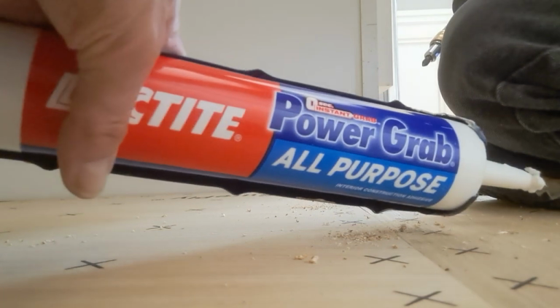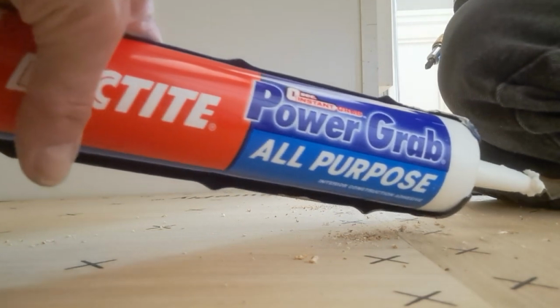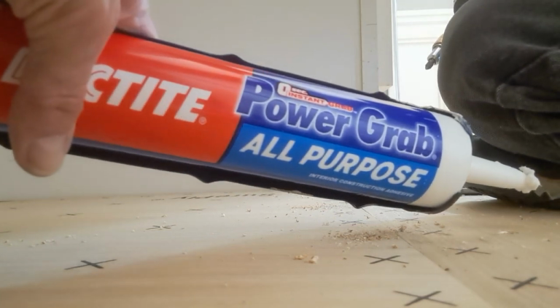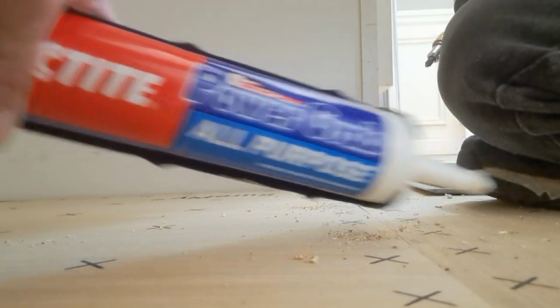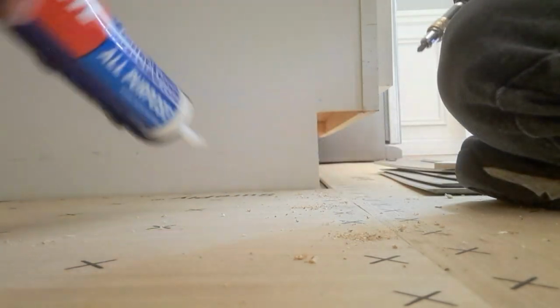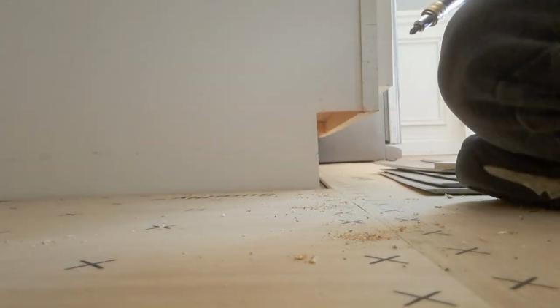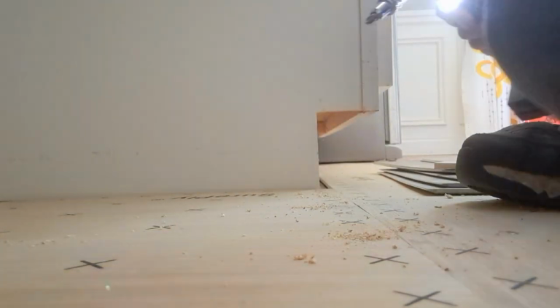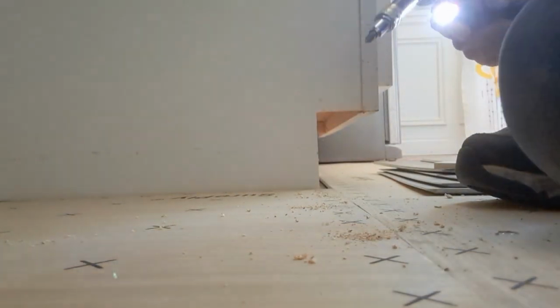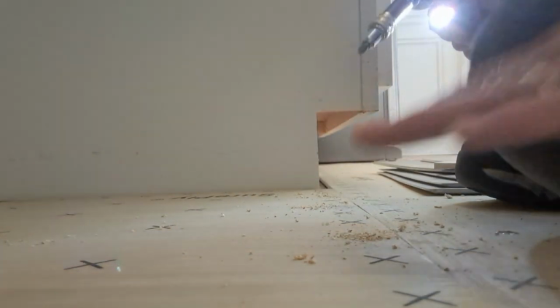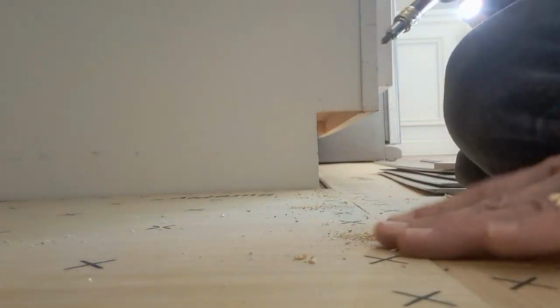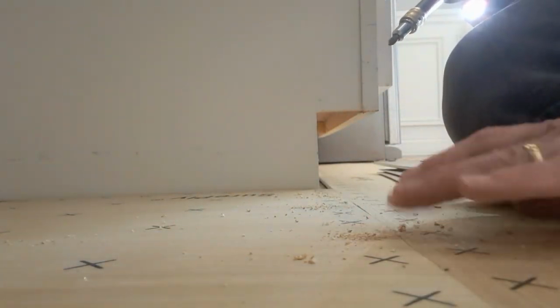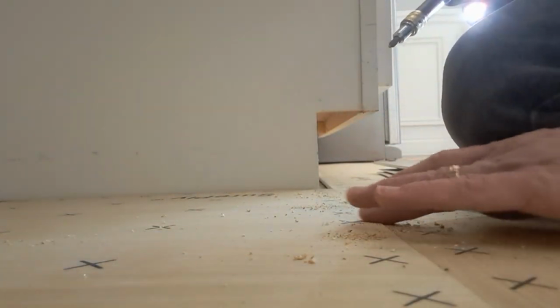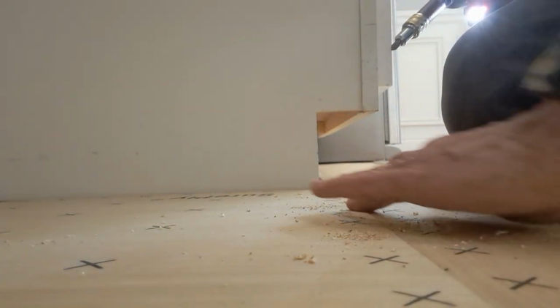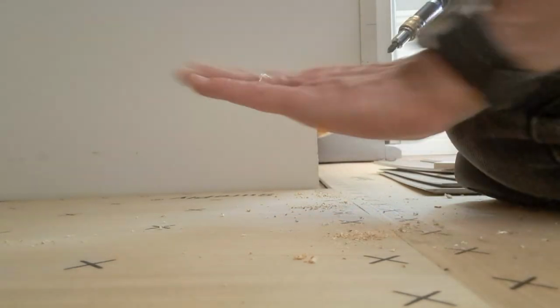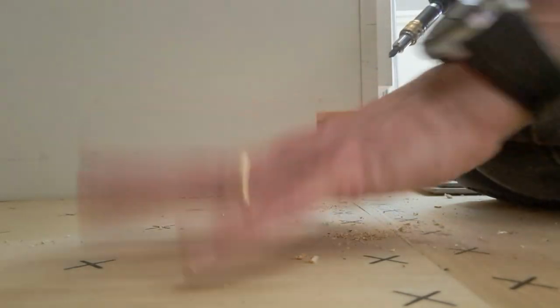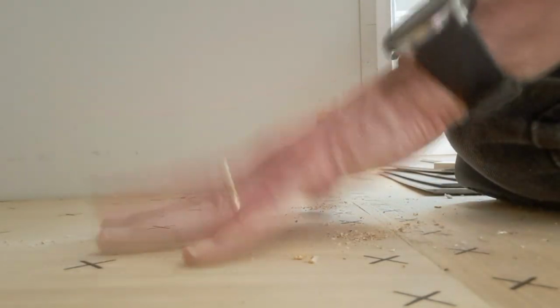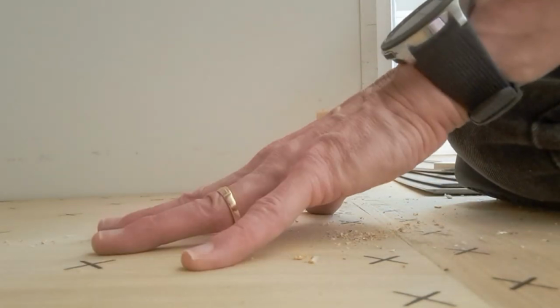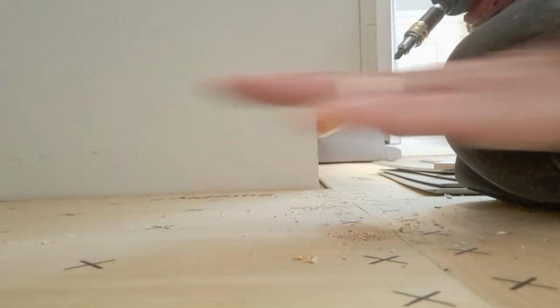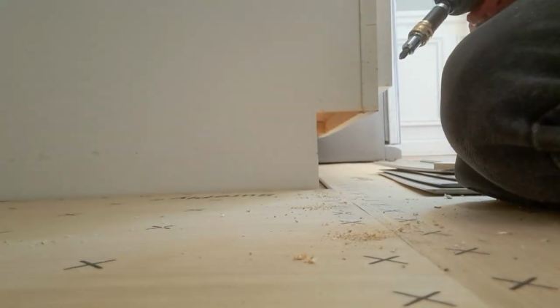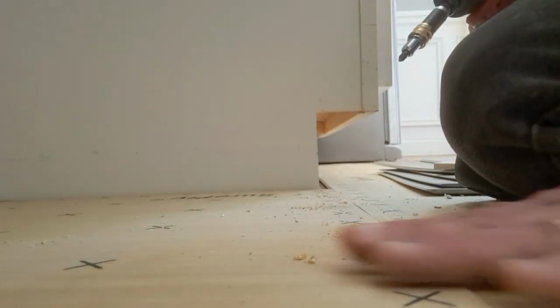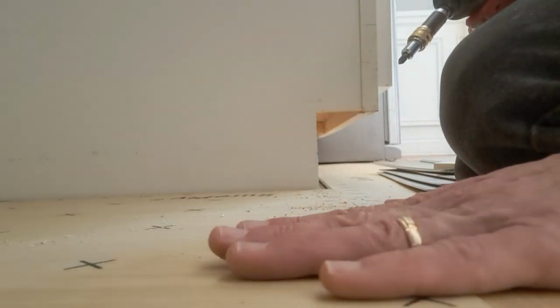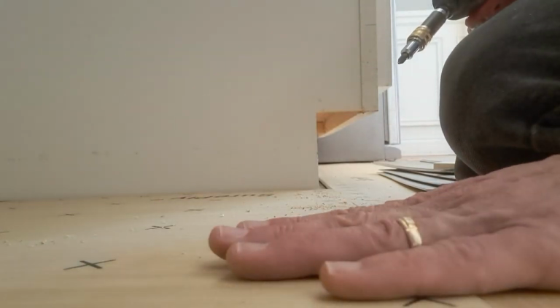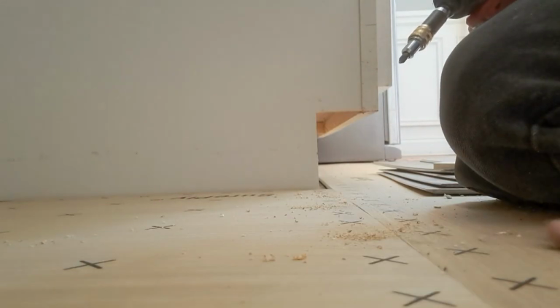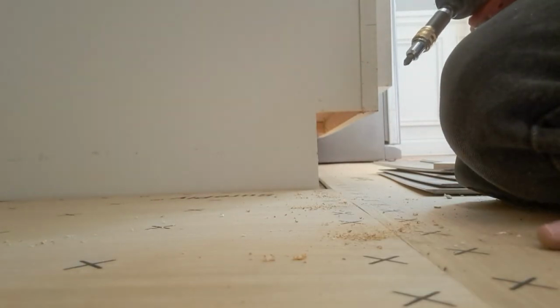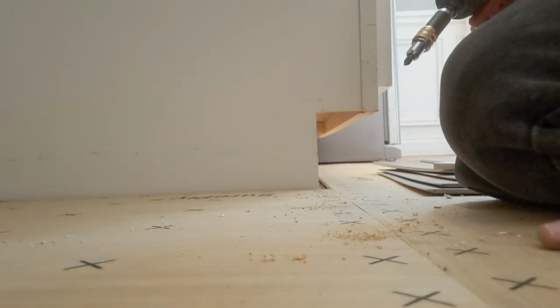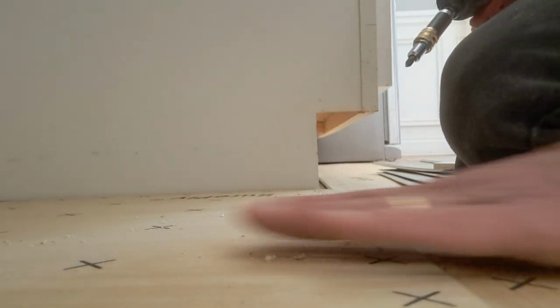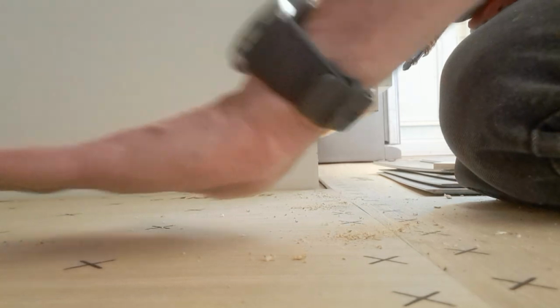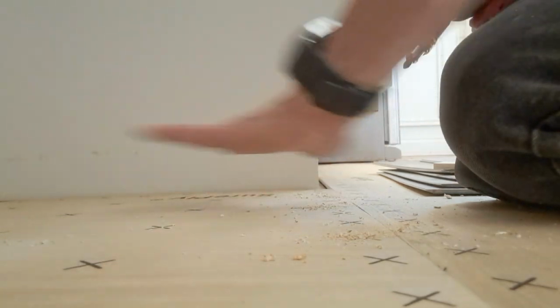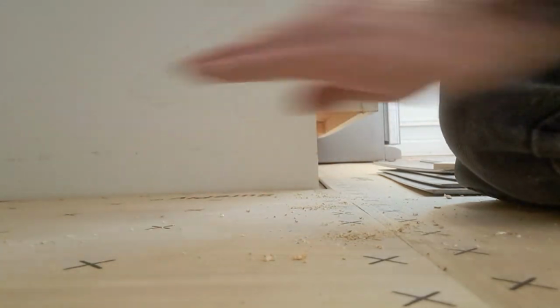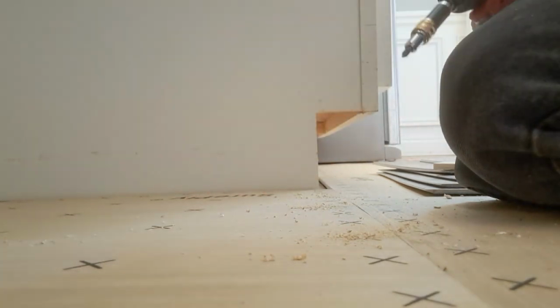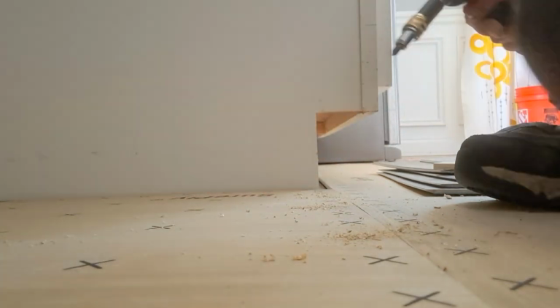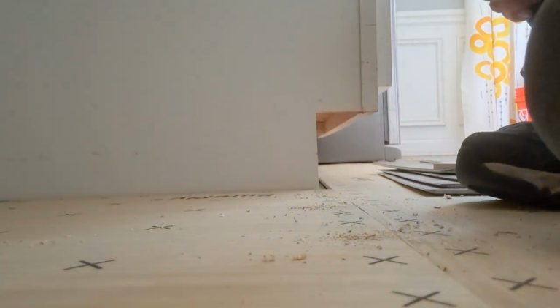It's under here, and I've just got this leveled off. This run under the cupboard is just leveling out the floor, and that will just be good for getting the dishwasher in and out.